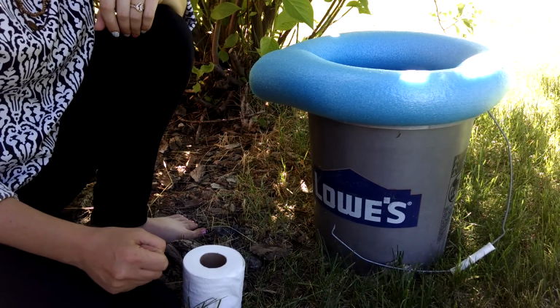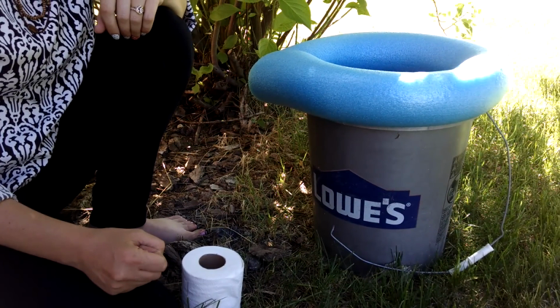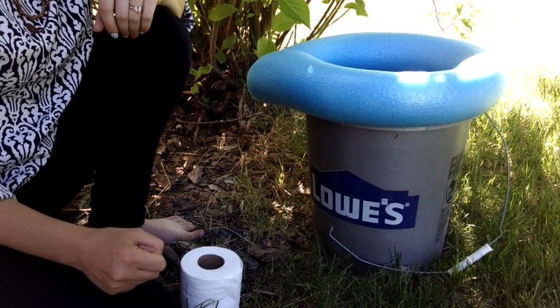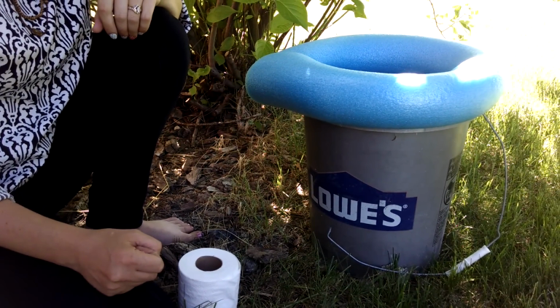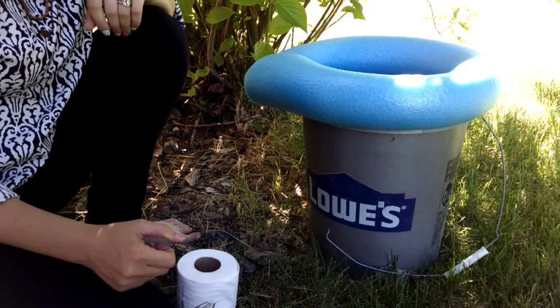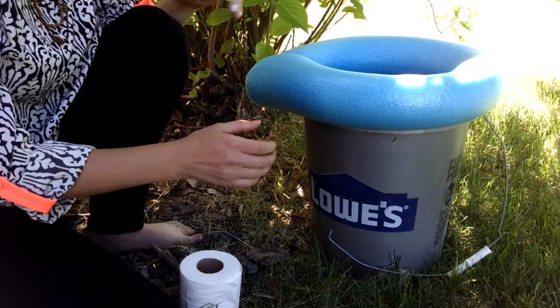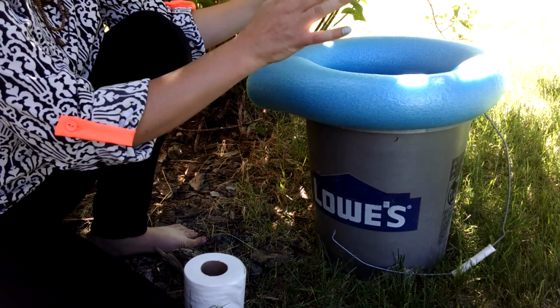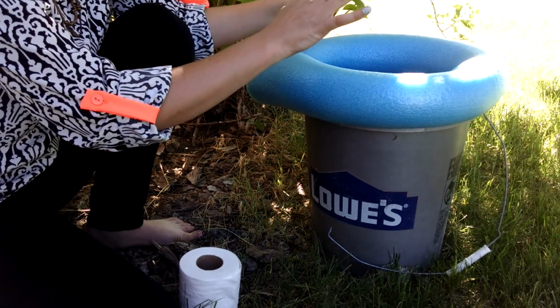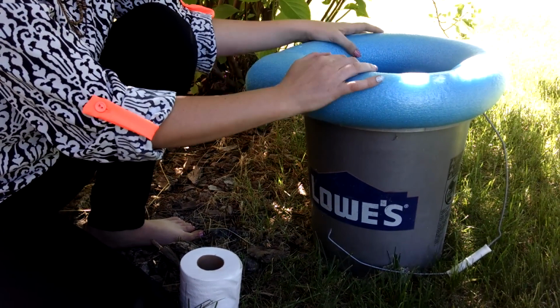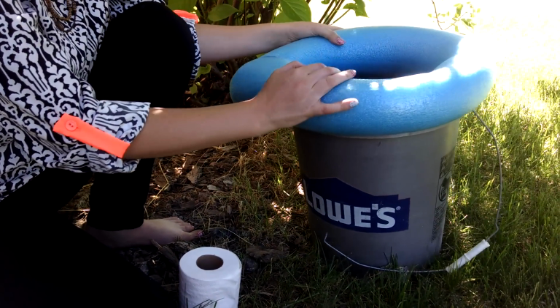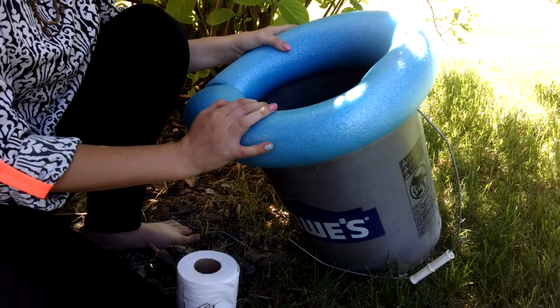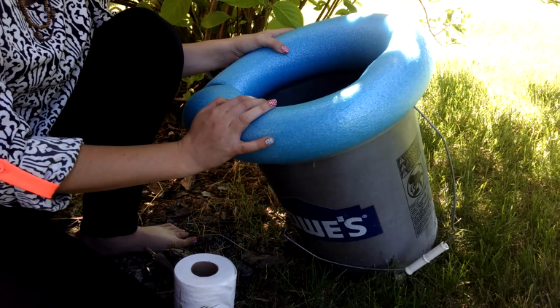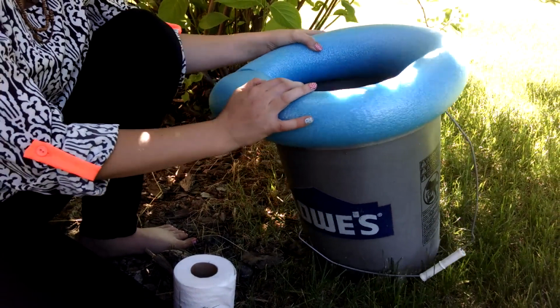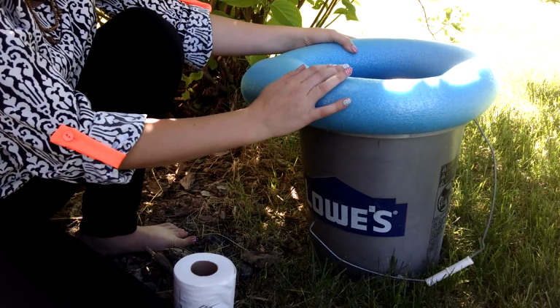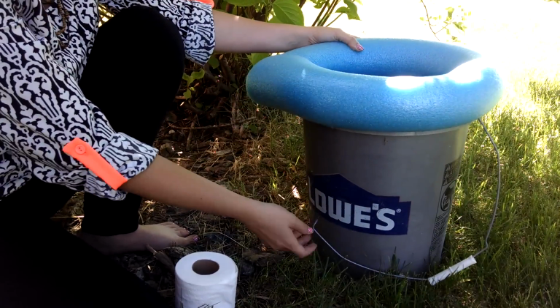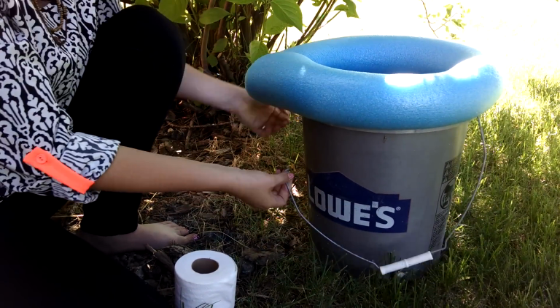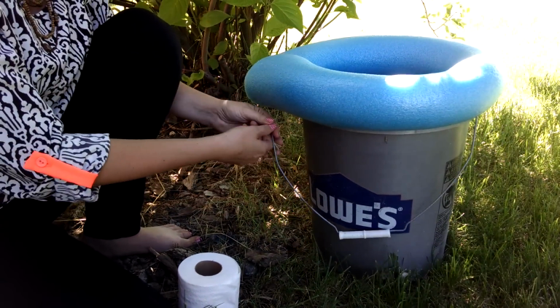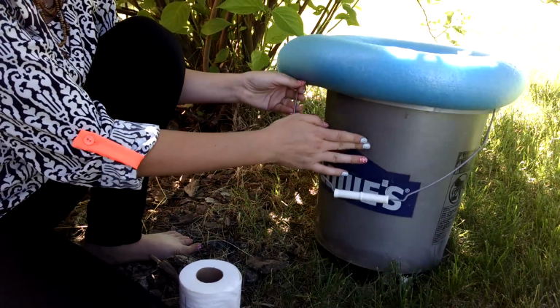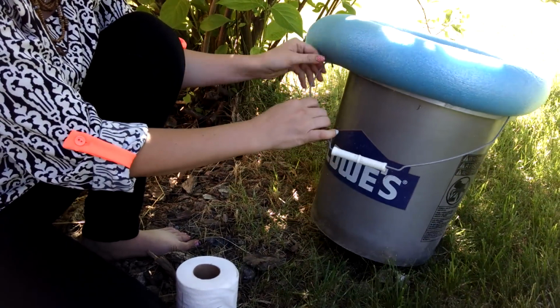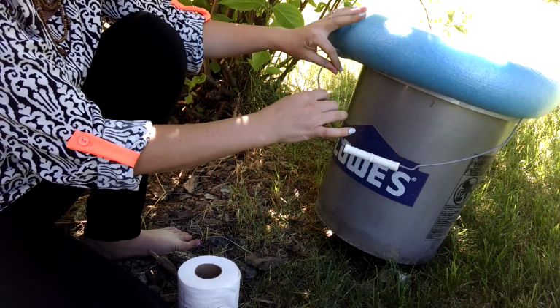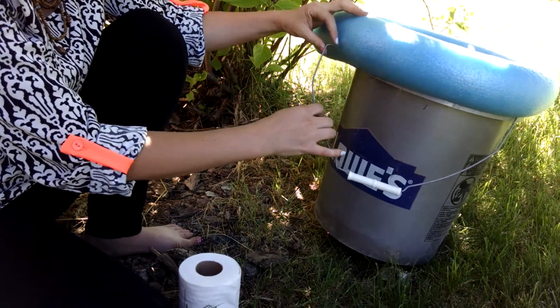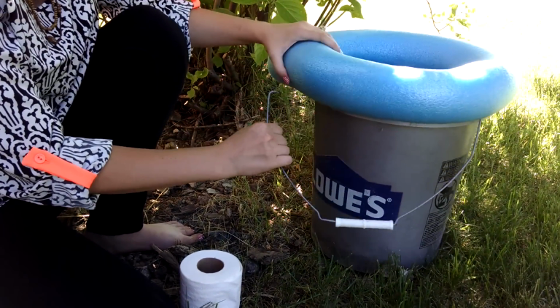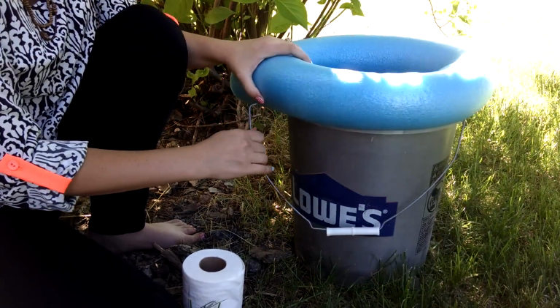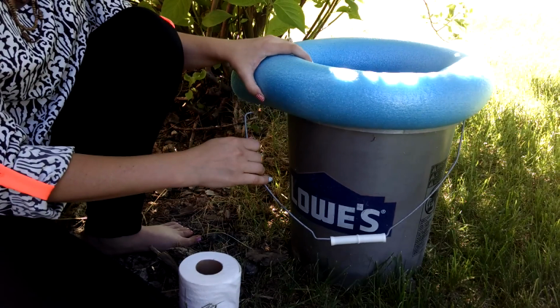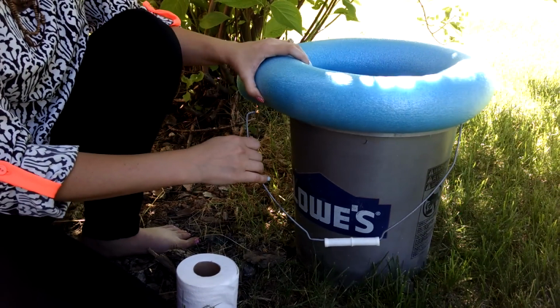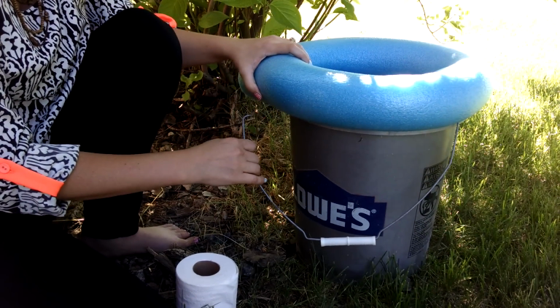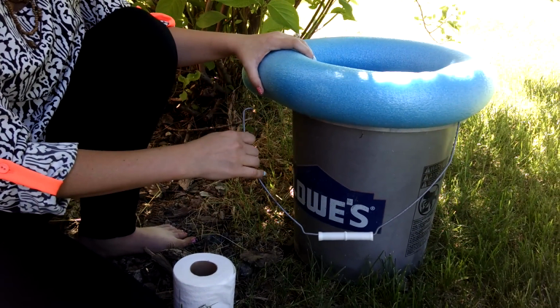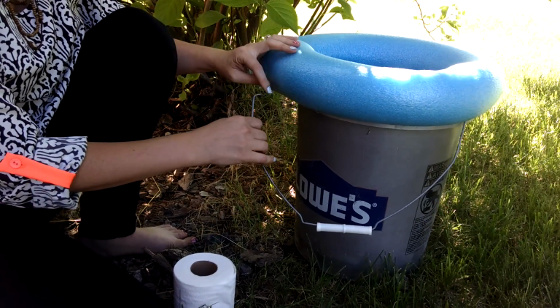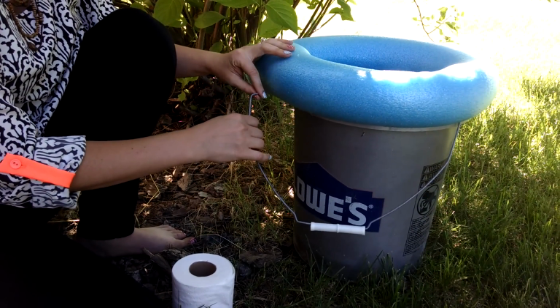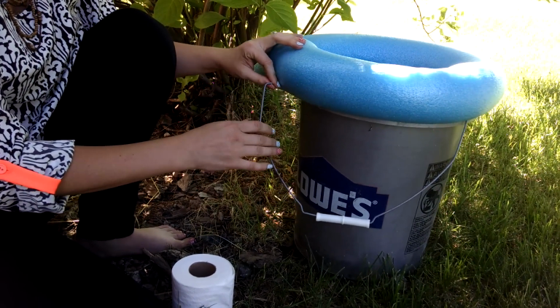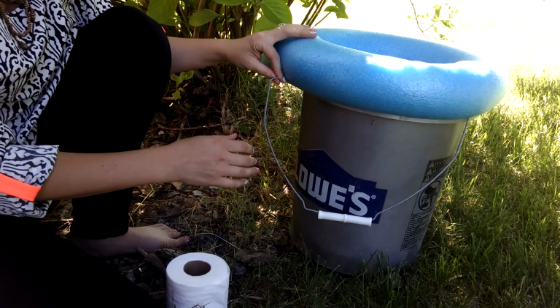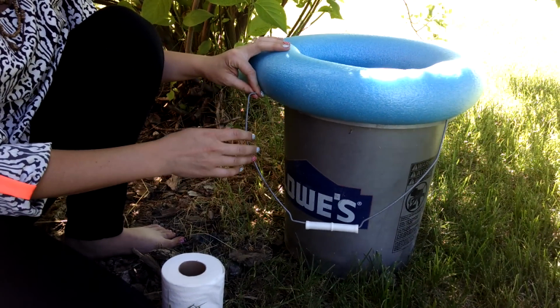Hi, I'm Sarah with AthriftyMom.com and today I'm going to show you how to make a low-cost portable camping toilet for about $4. You can get a 5-gallon bucket for about $2-$3, and you can get a pool noodle at the Dollar Store or any other local store during the summertime.